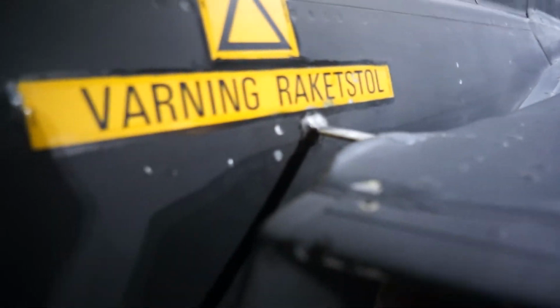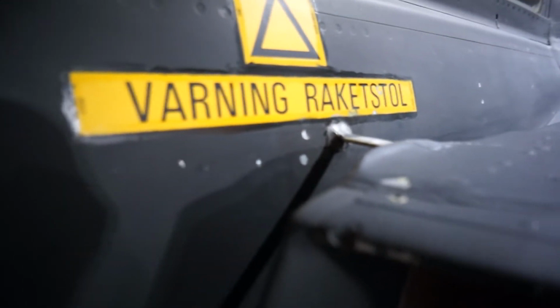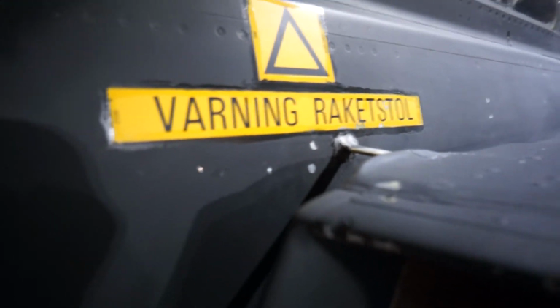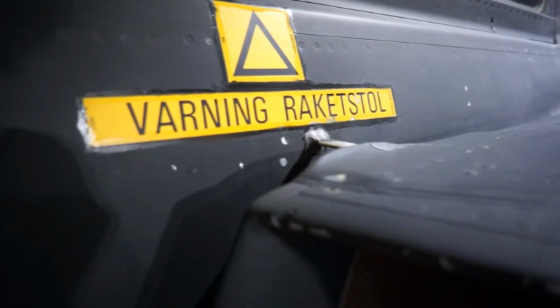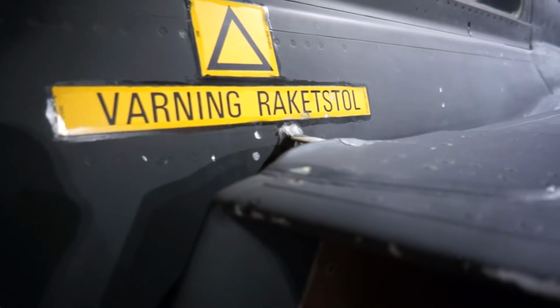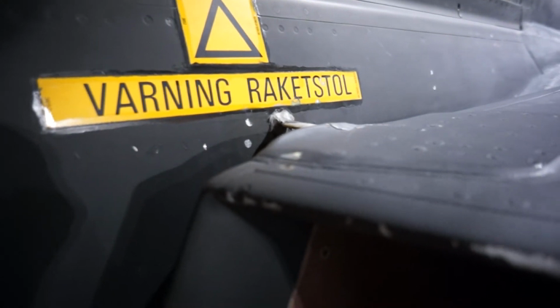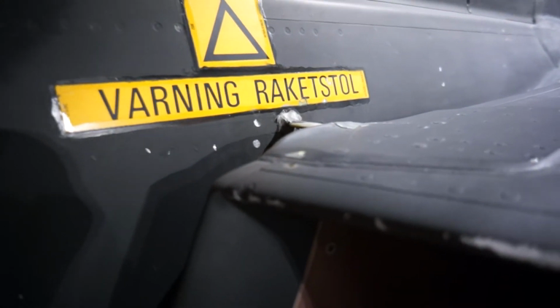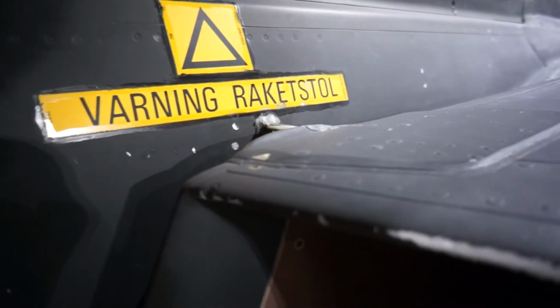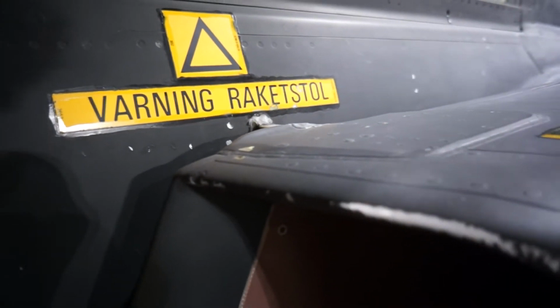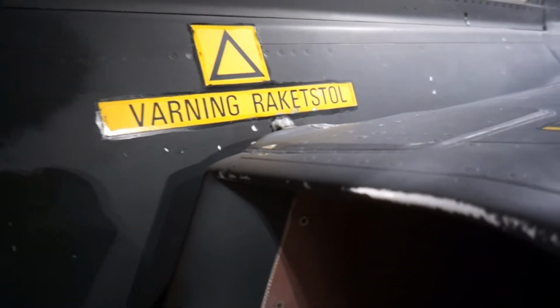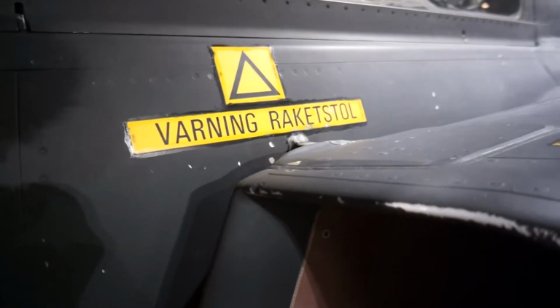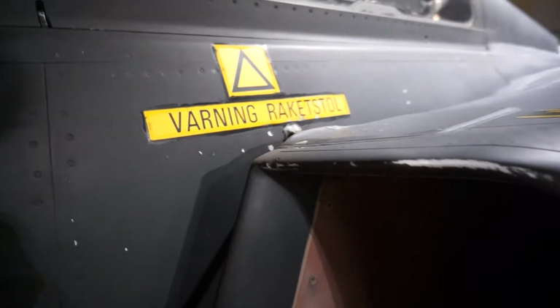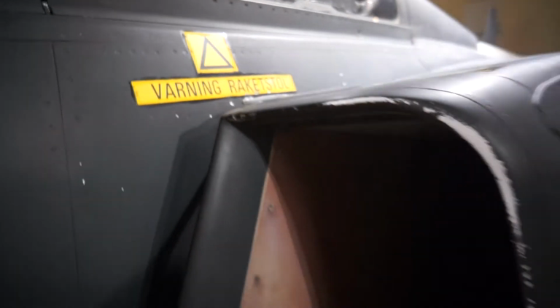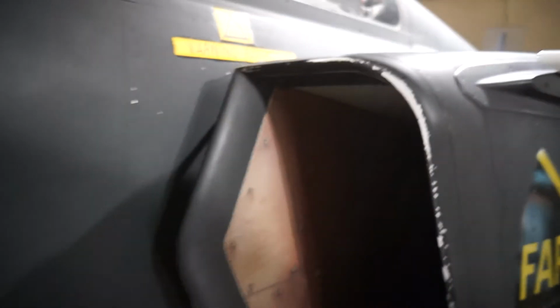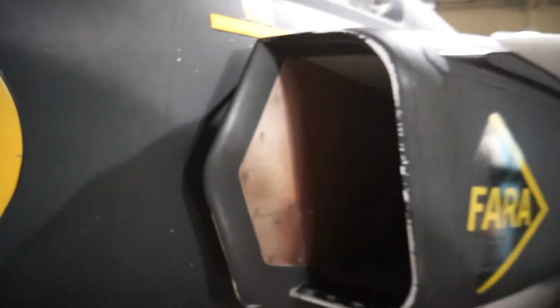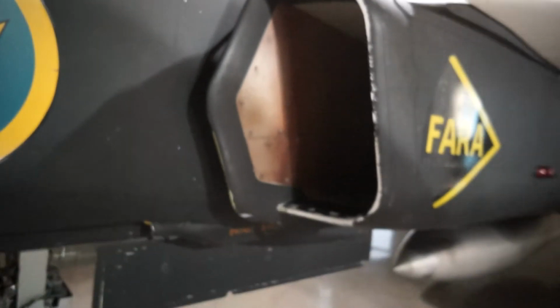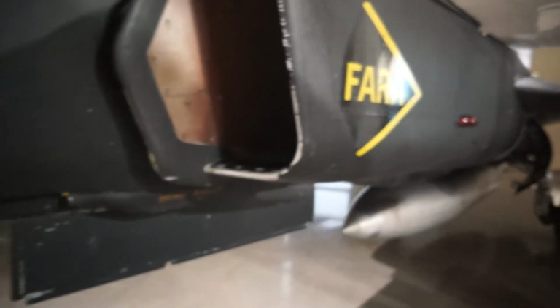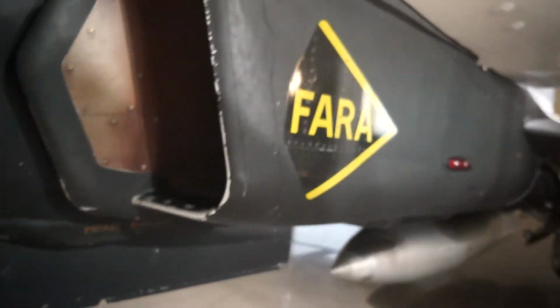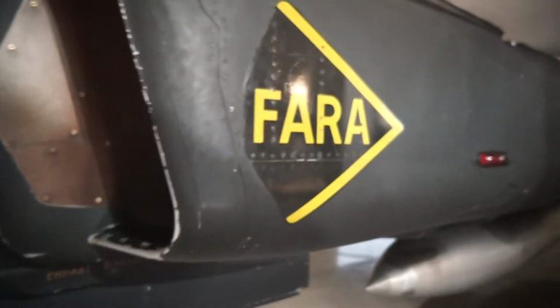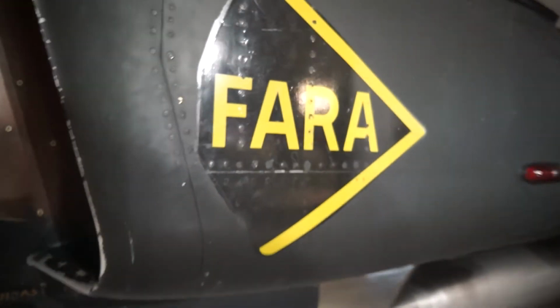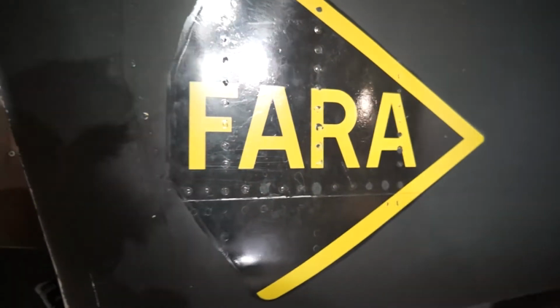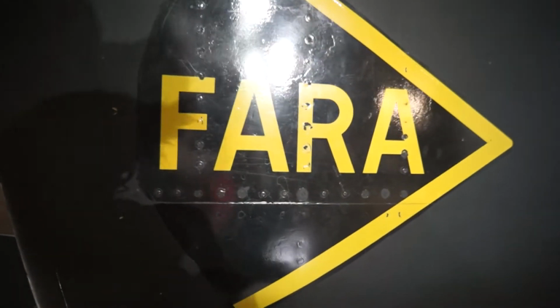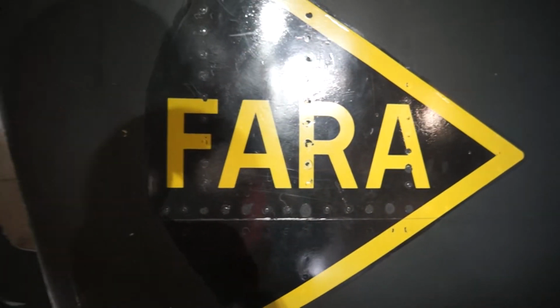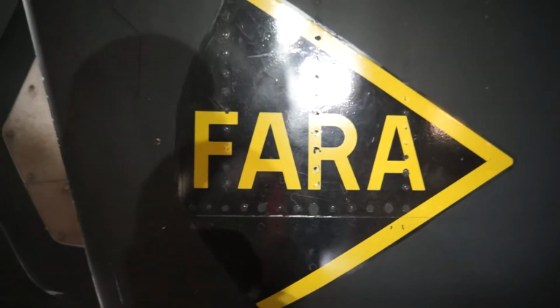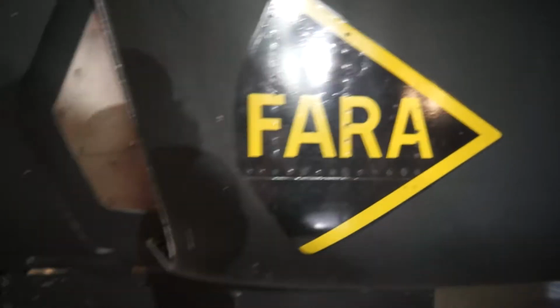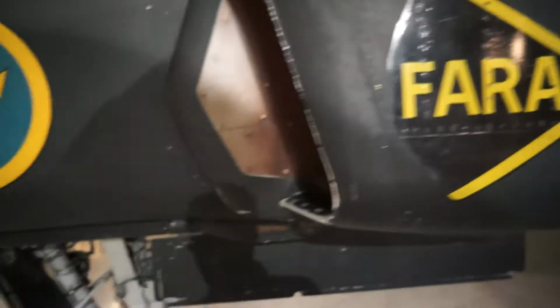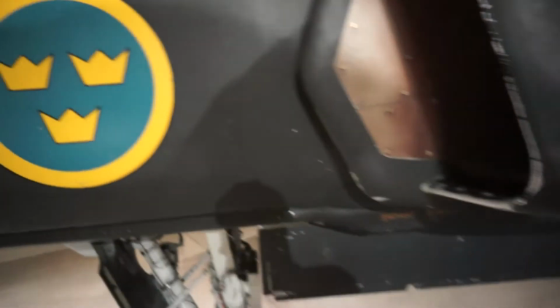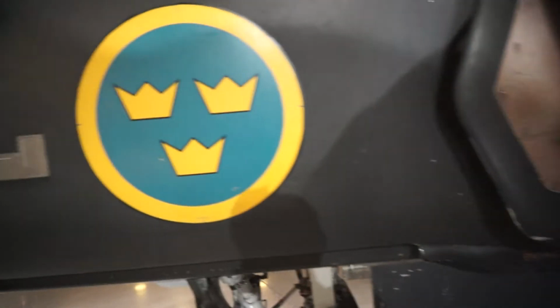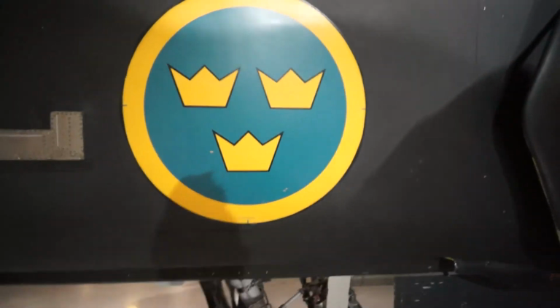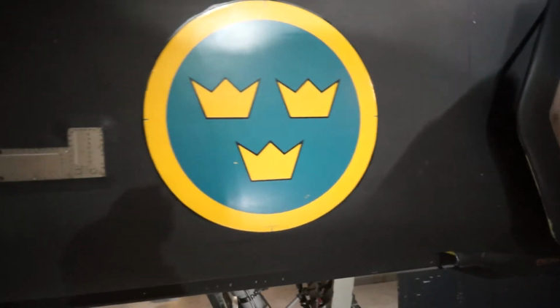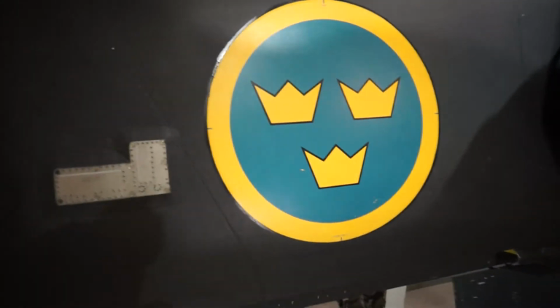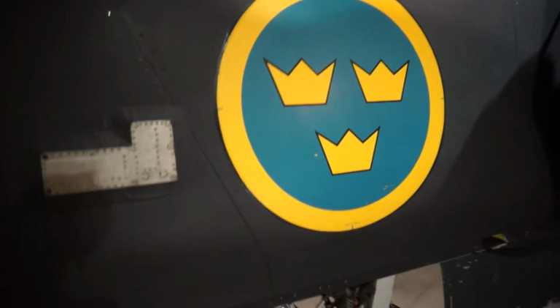It says: warning, rocket stall, rocket chair — and 'fara' means danger. Here, and of course again here, the emblem of the Swedish Air Force.